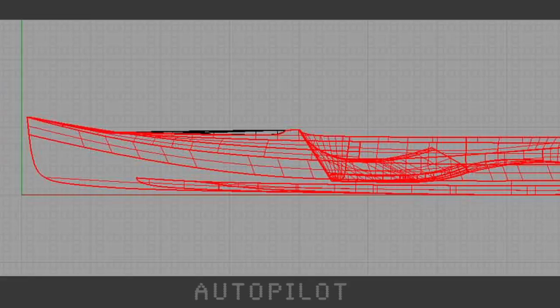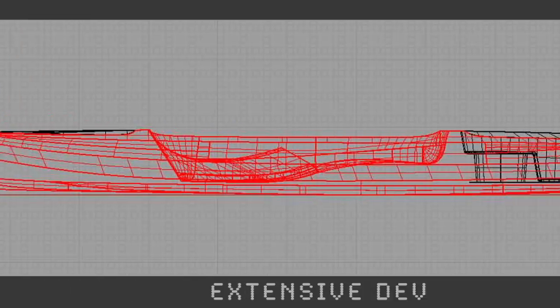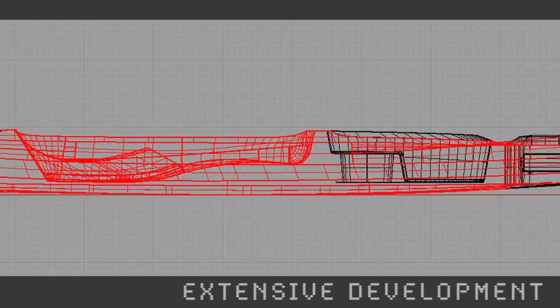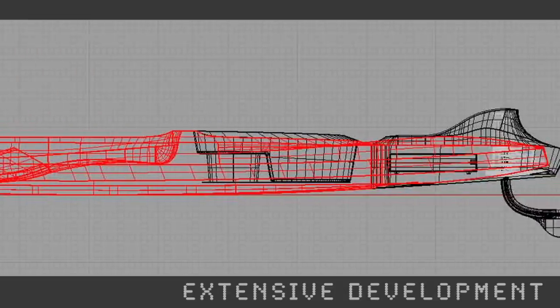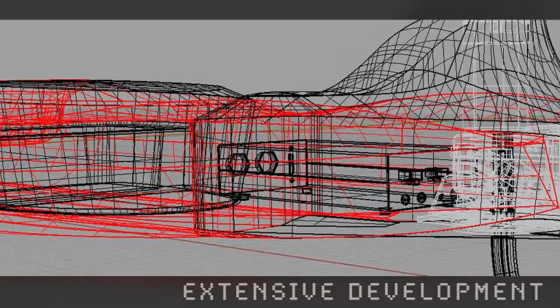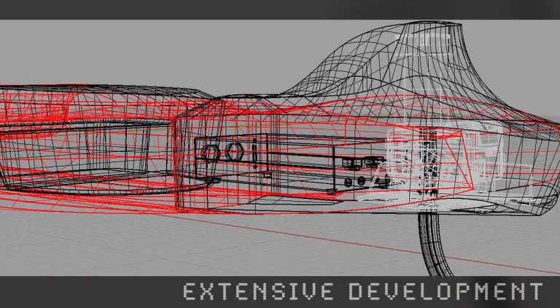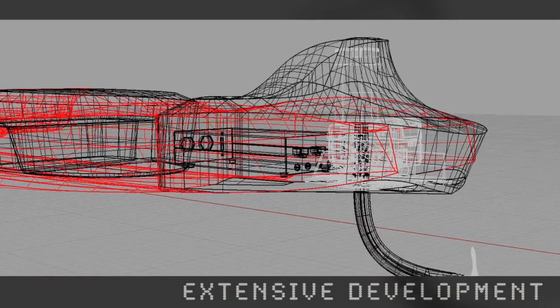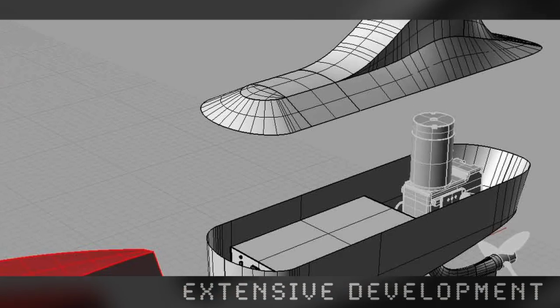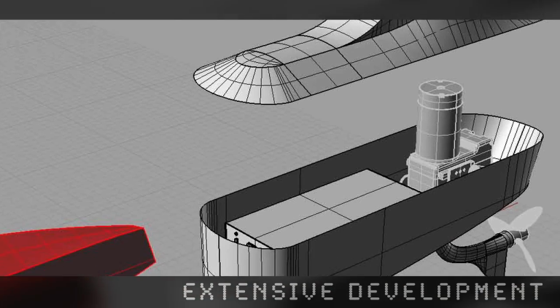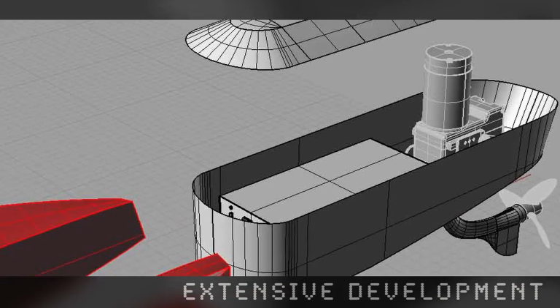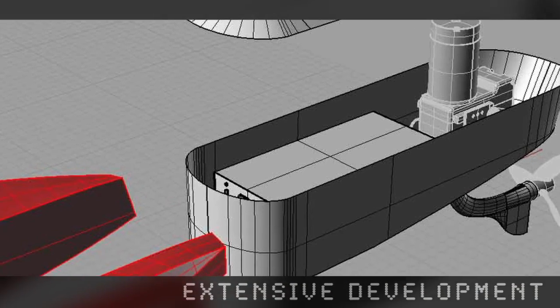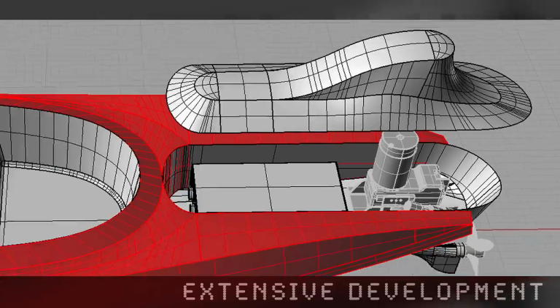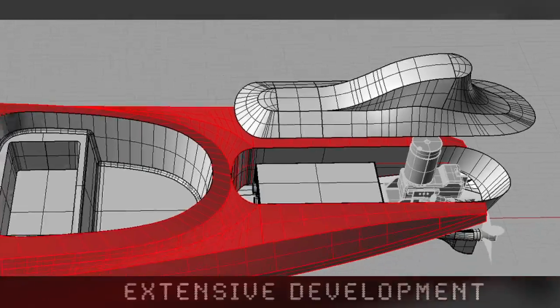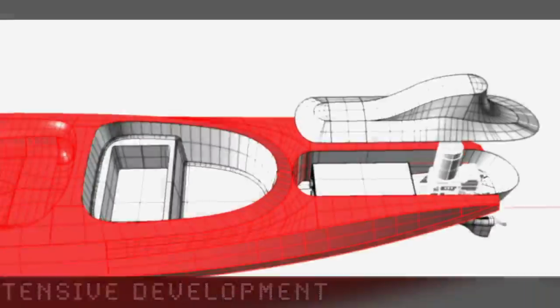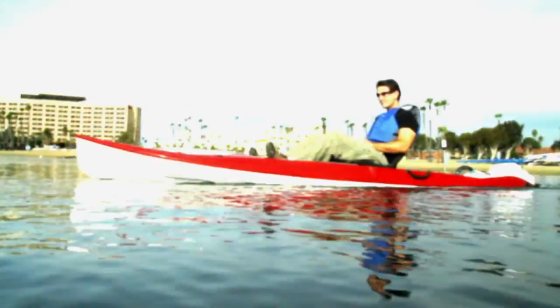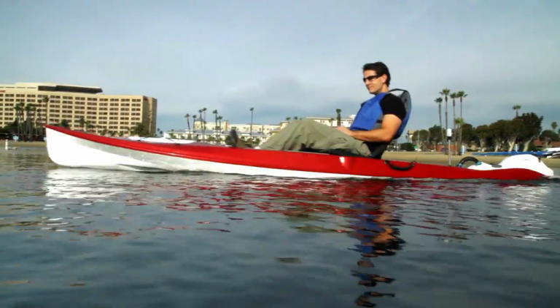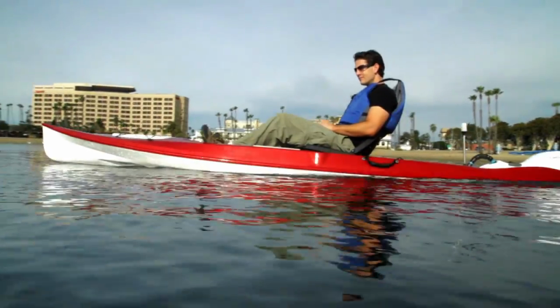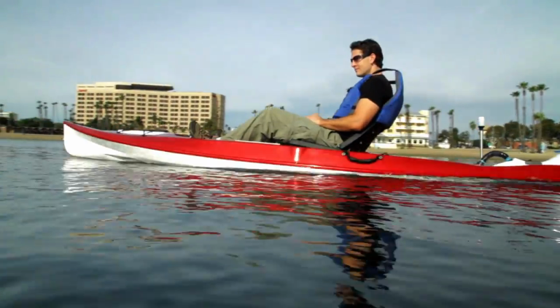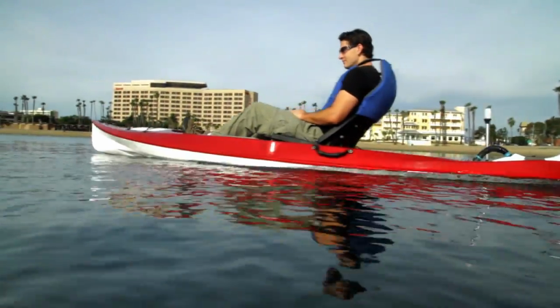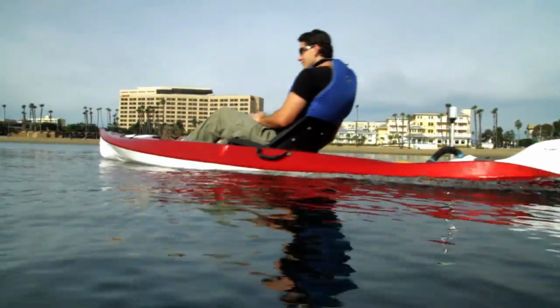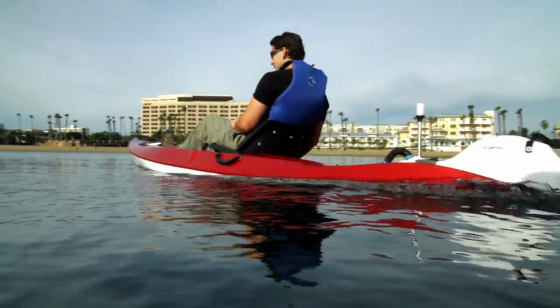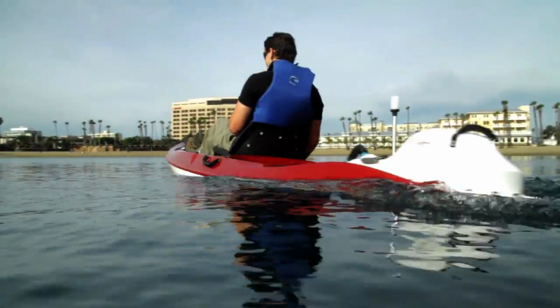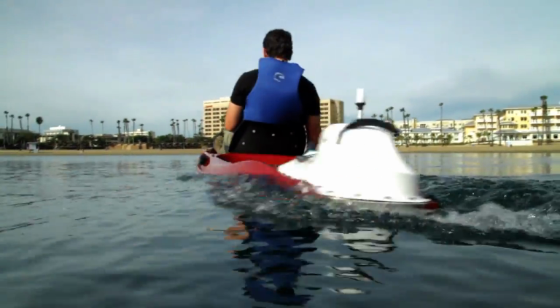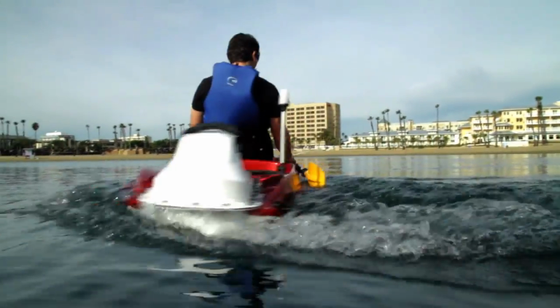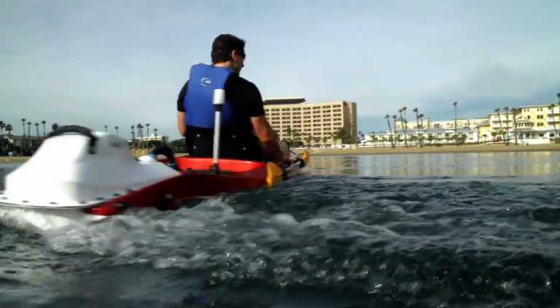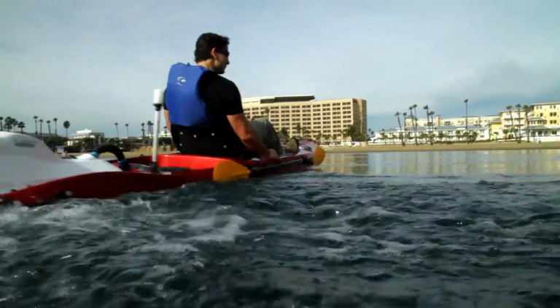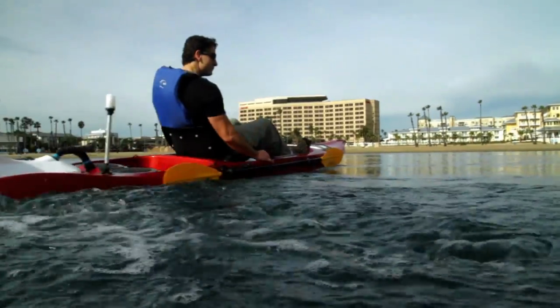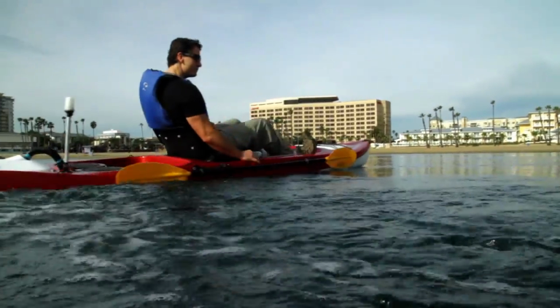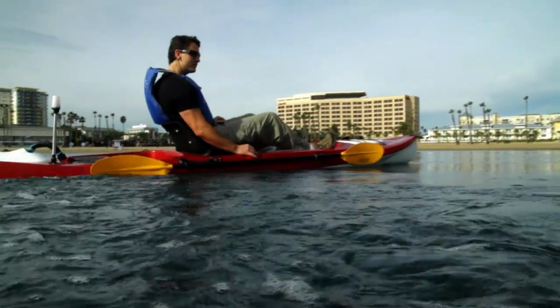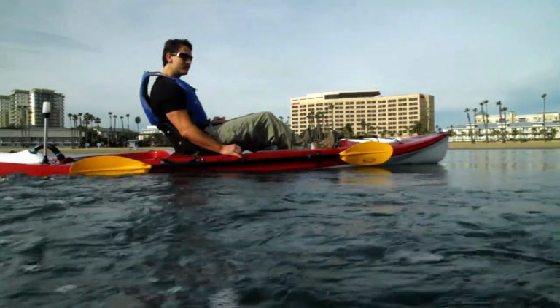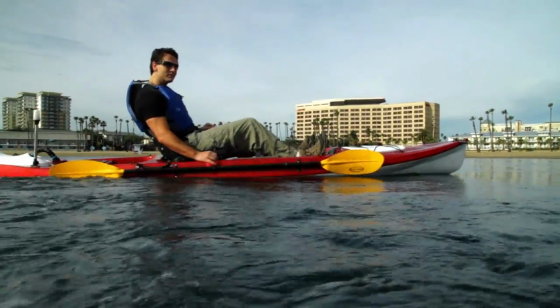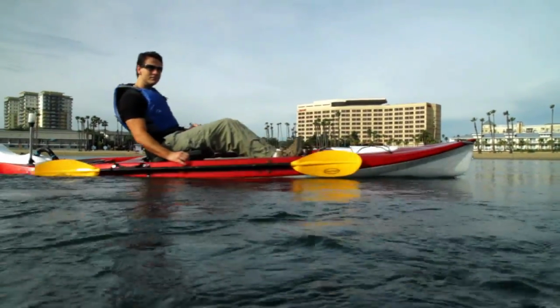With four years and over a million dollars of development, we've united sophisticated technology with user-friendly features into a seamless, one-of-a-kind experience that you definitely don't want to miss.